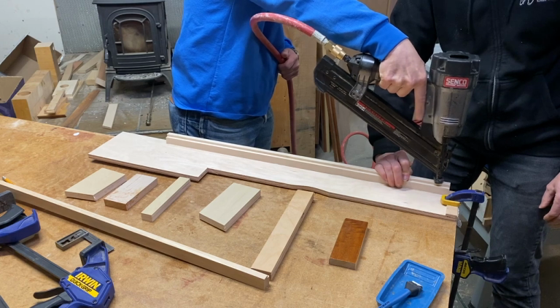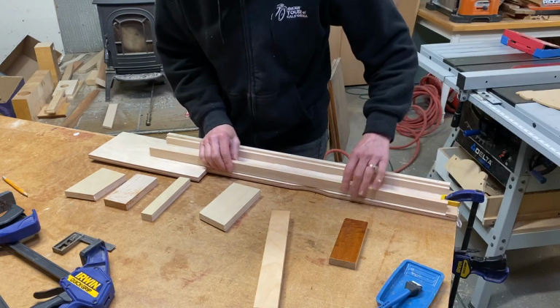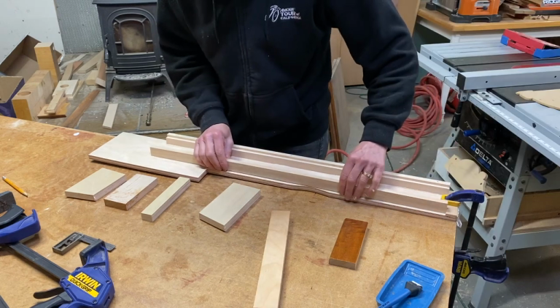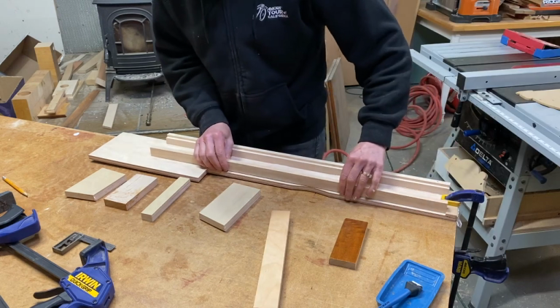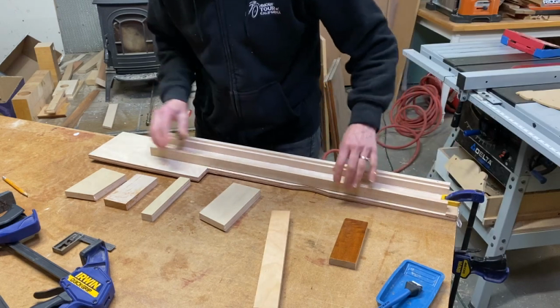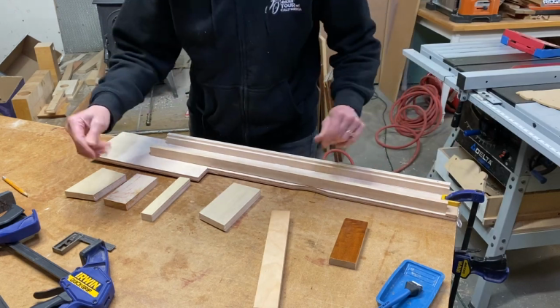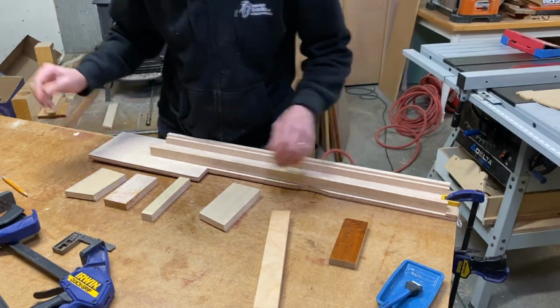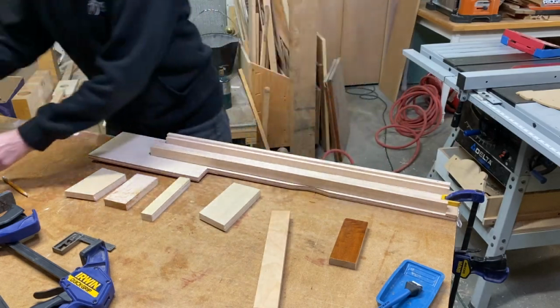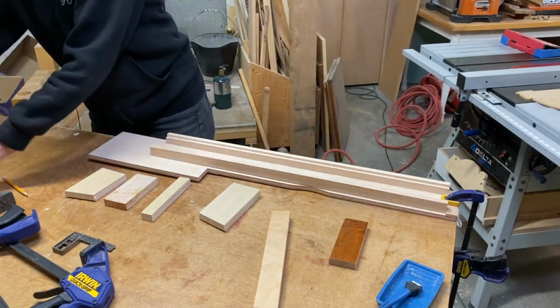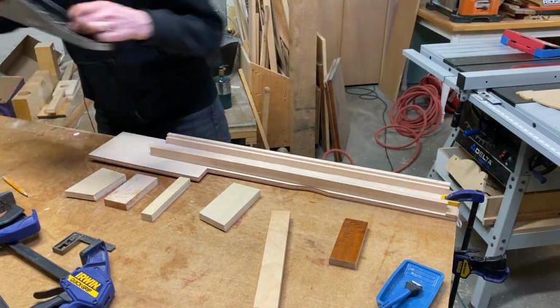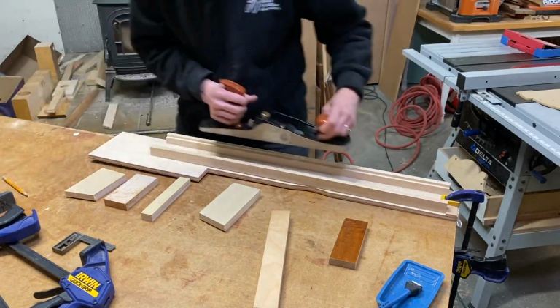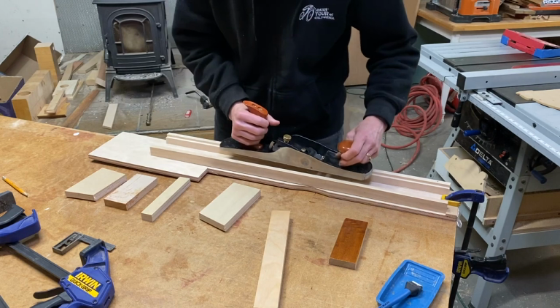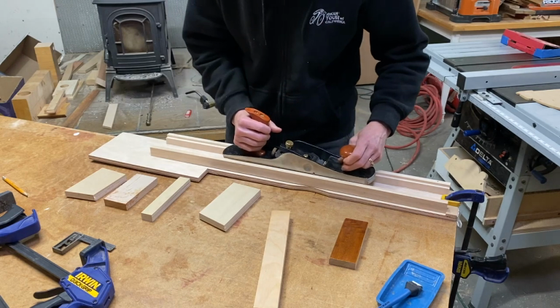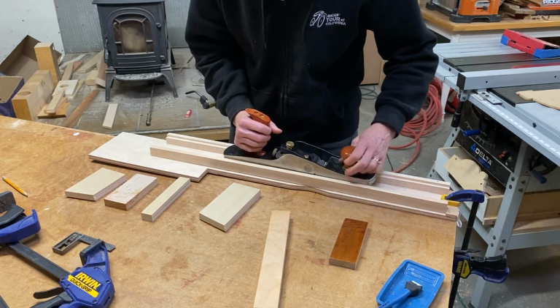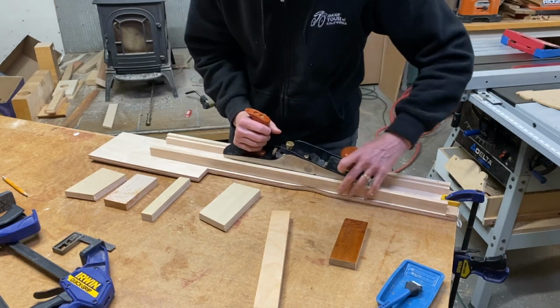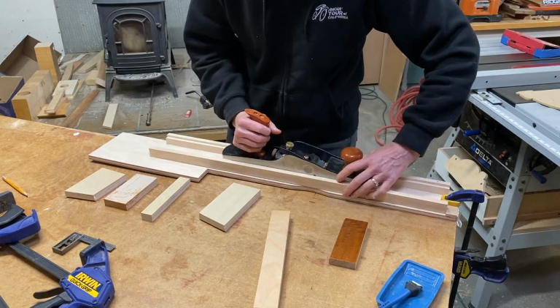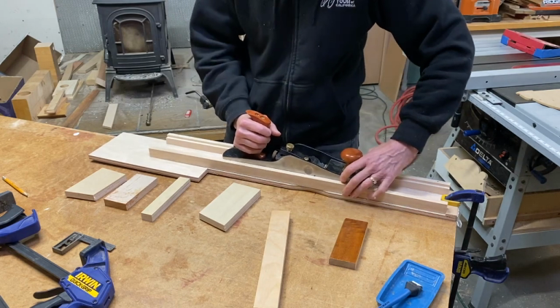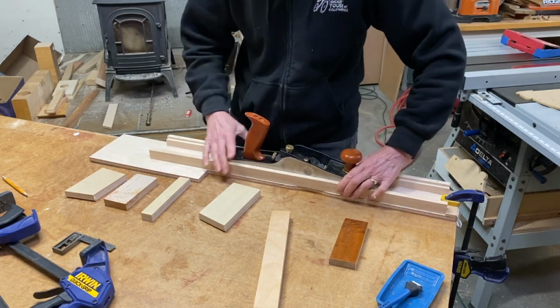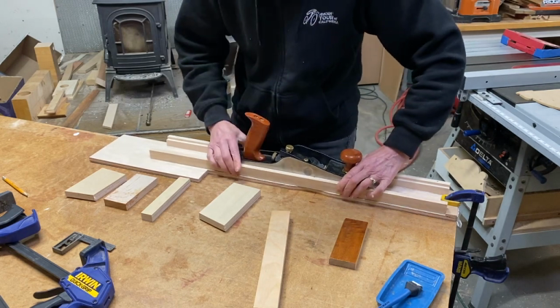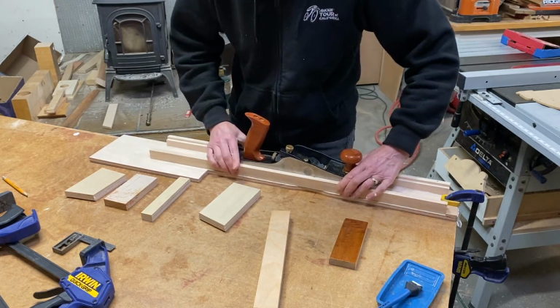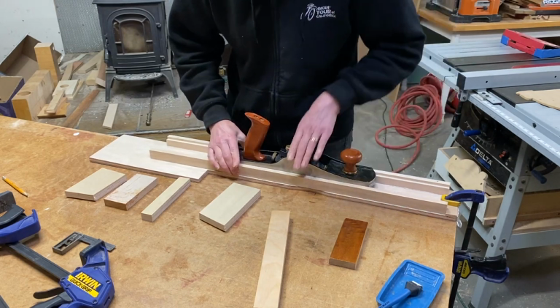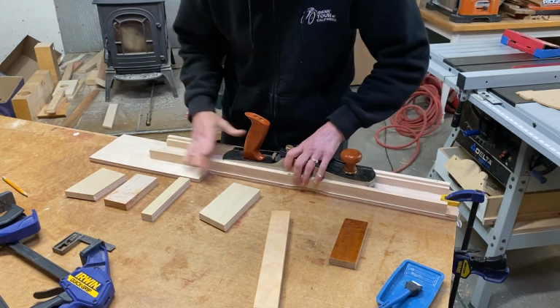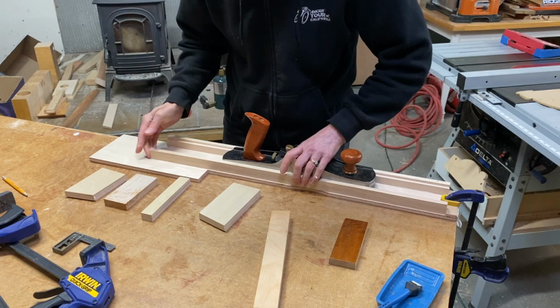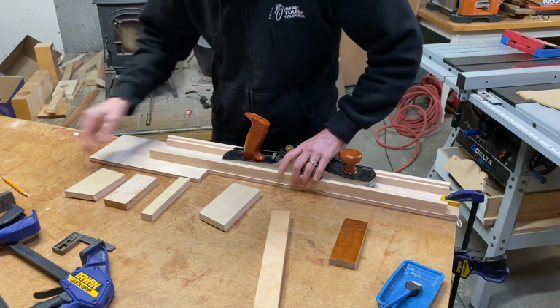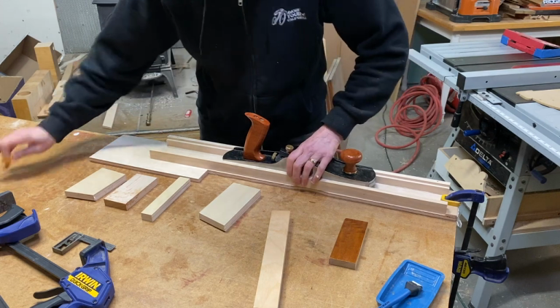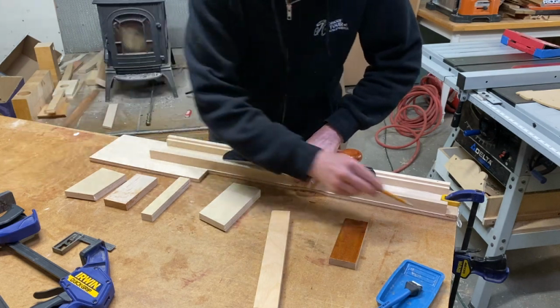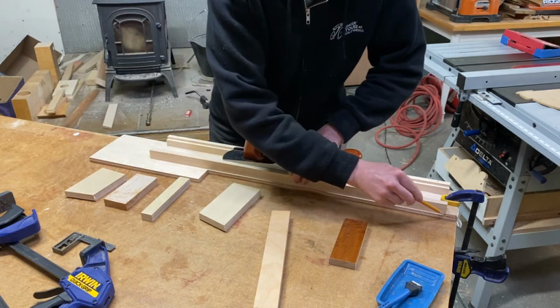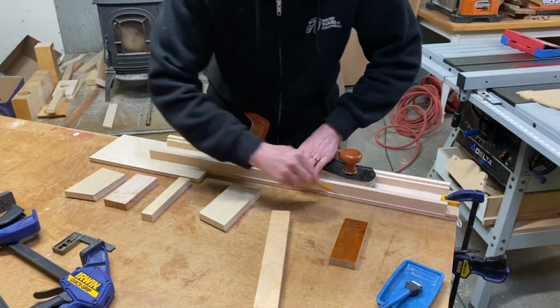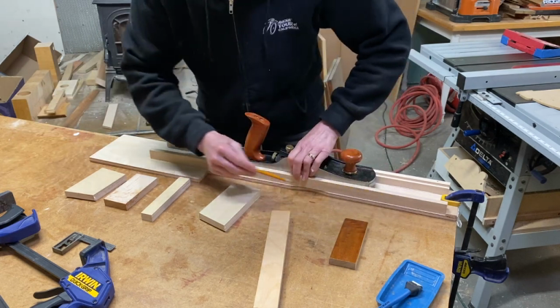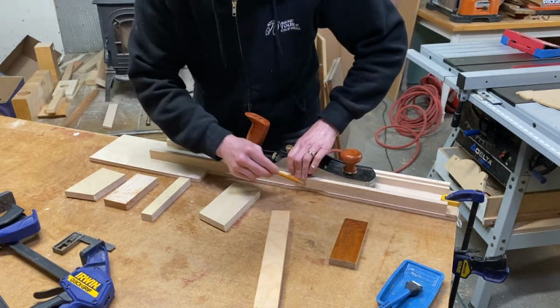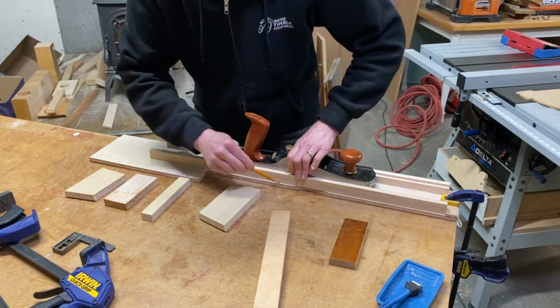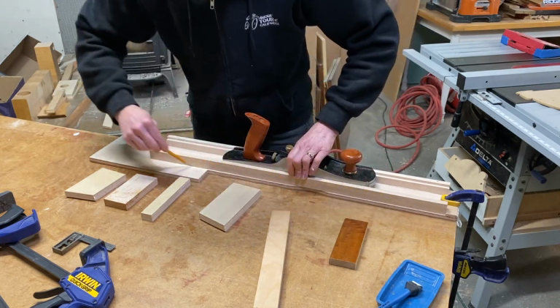It's going to be set in a little bit, so I want to figure out where that is first. The best way to check it is by using the plane. I'll just draw a line so my glue line doesn't go outside of that.